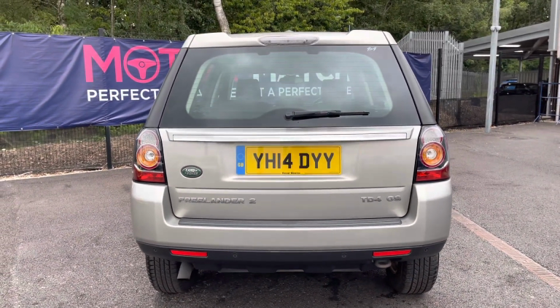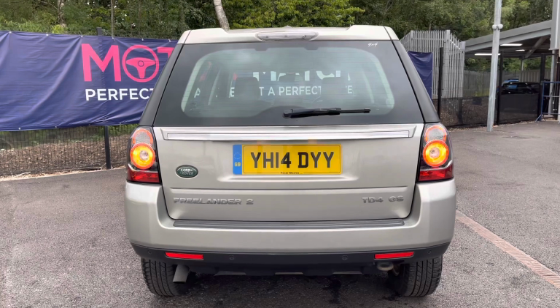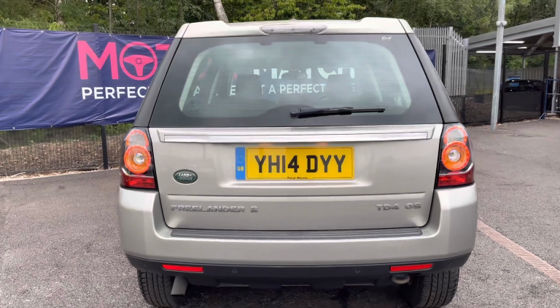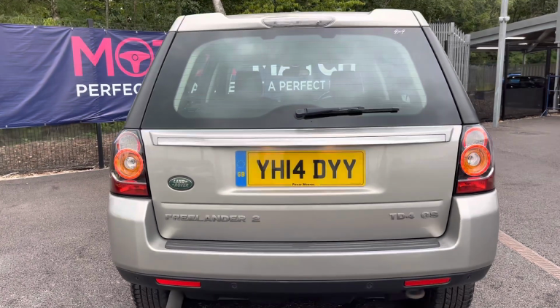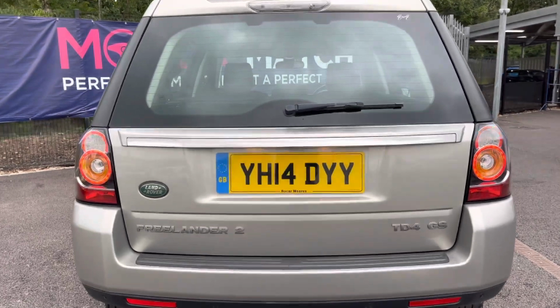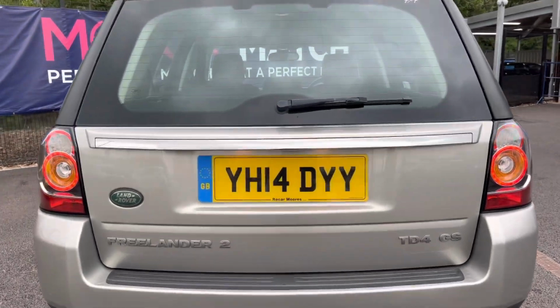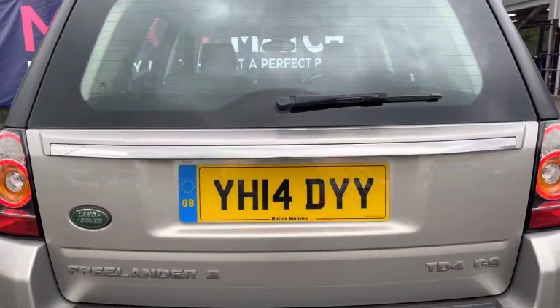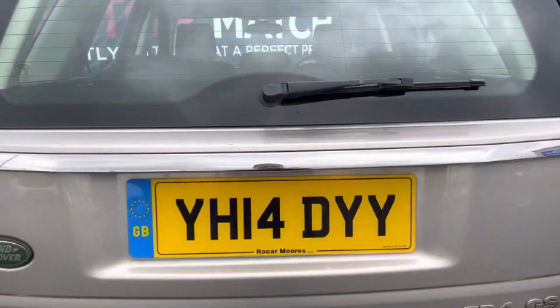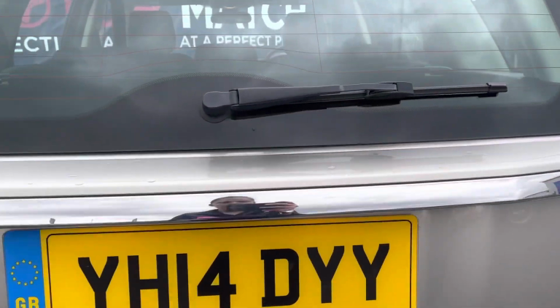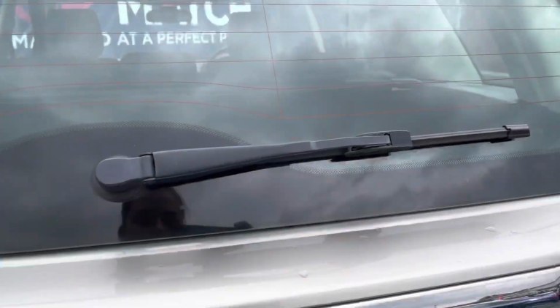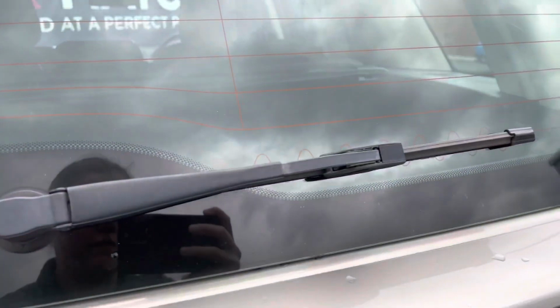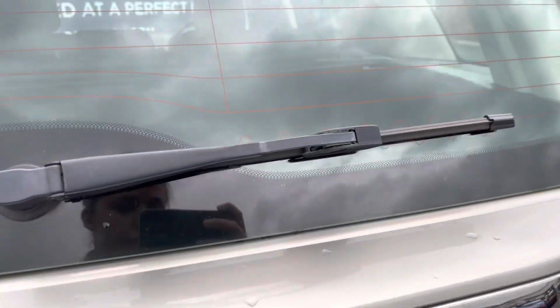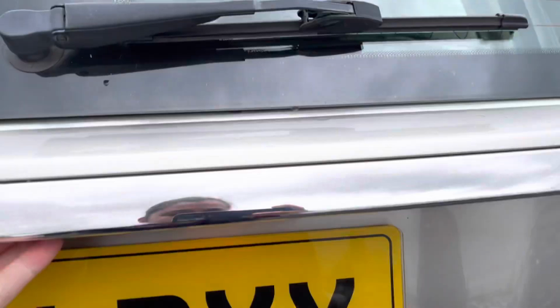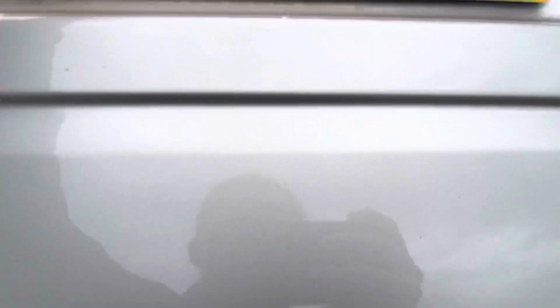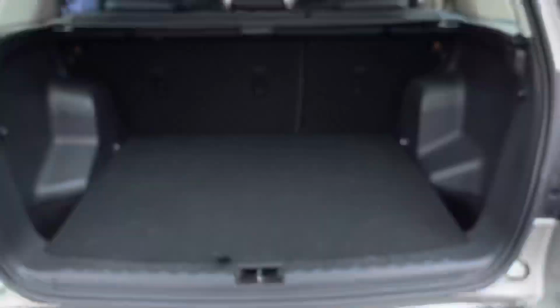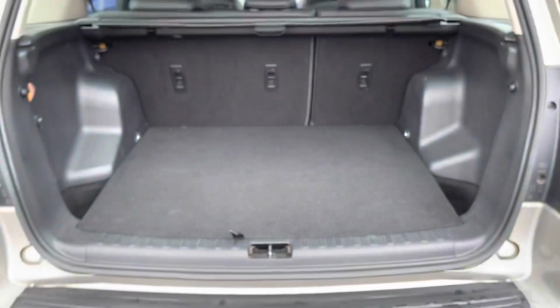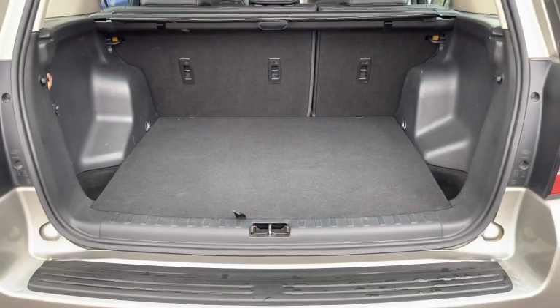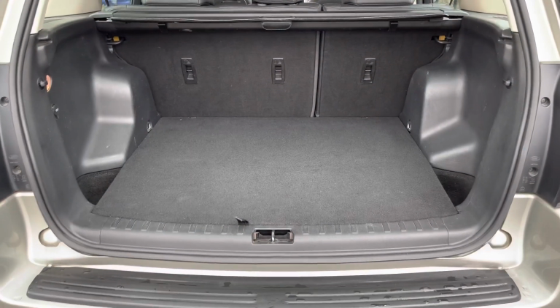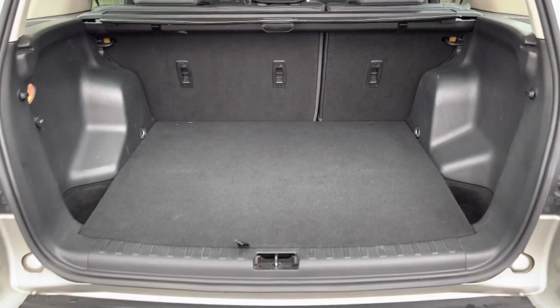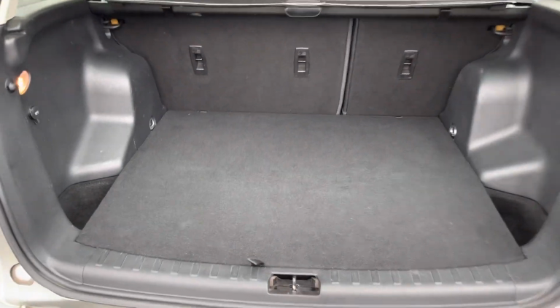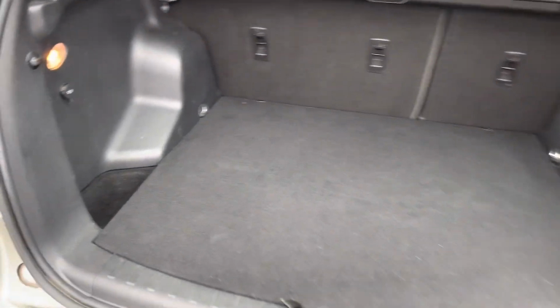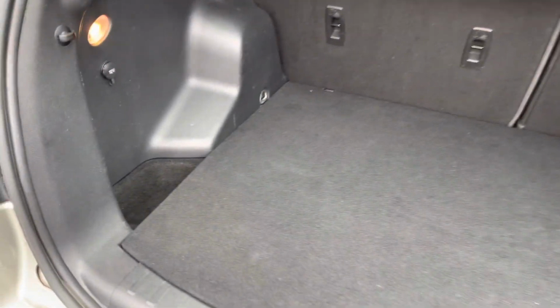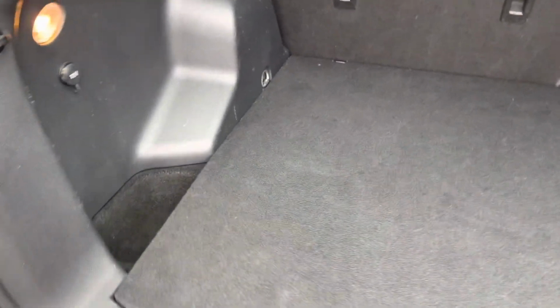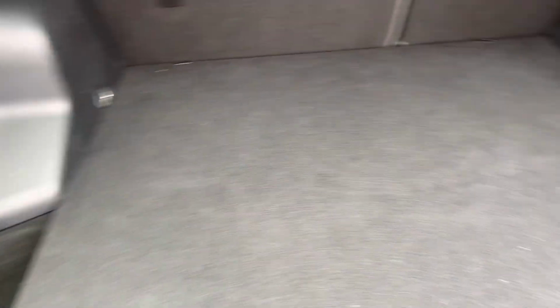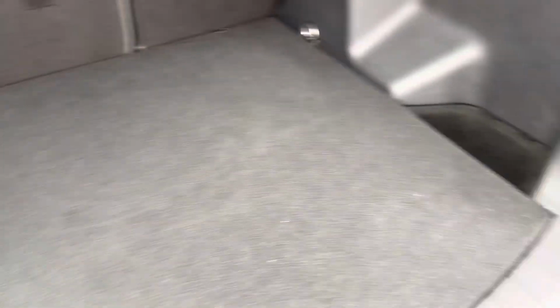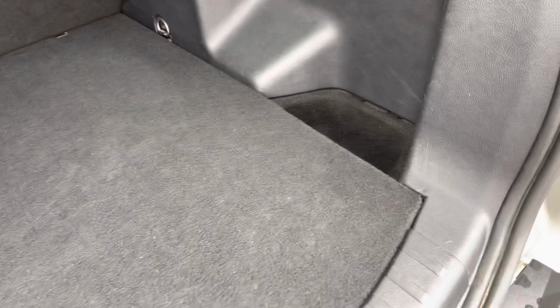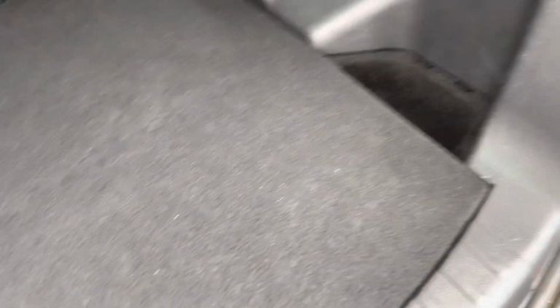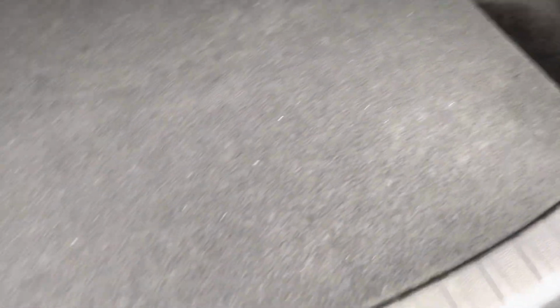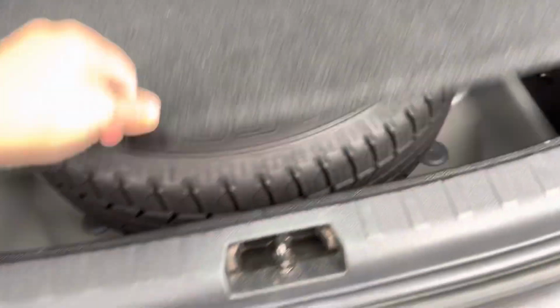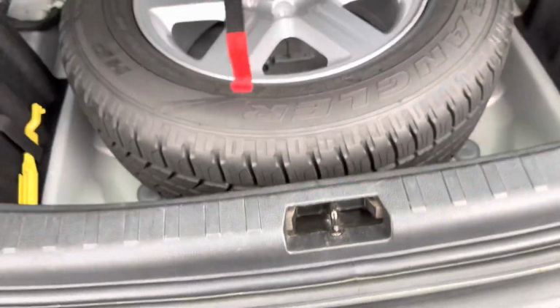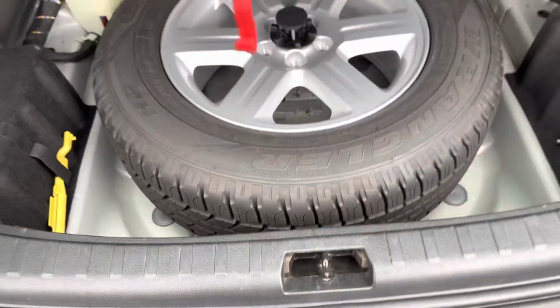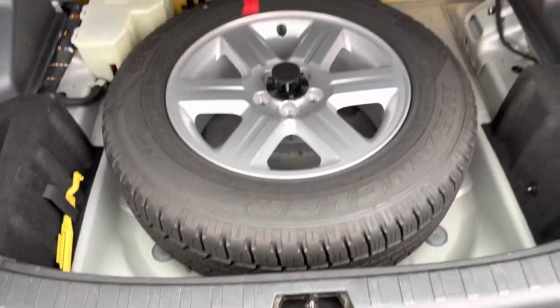Just taking a look now inside the boot — it does open up to a huge amount of space. It has side storage as well which is really practical. Looking underneath, it does have your spare wheel.